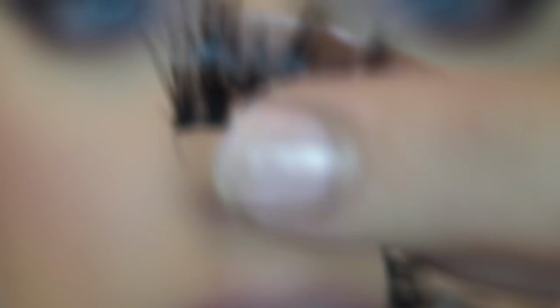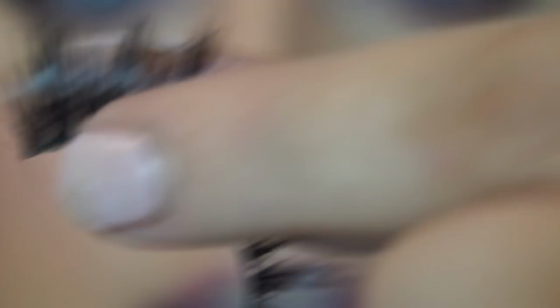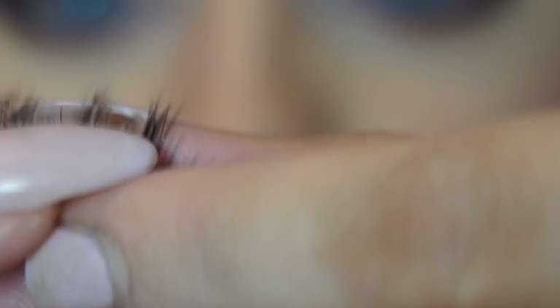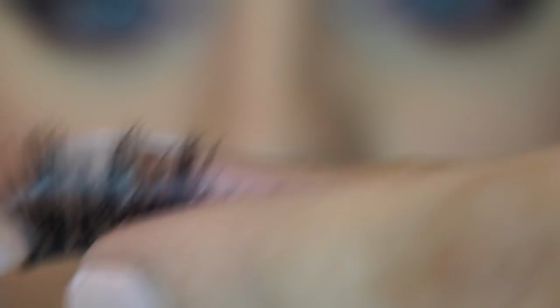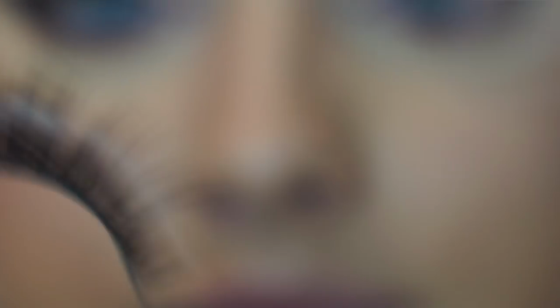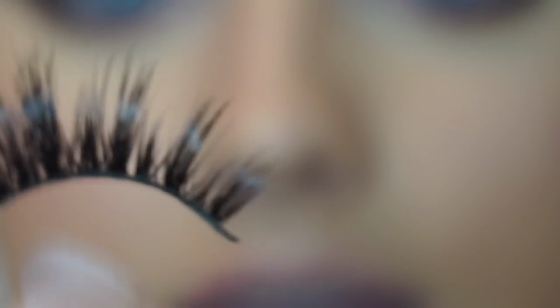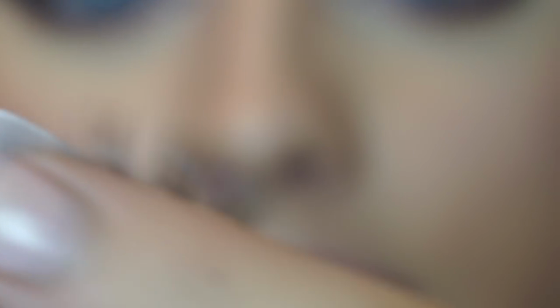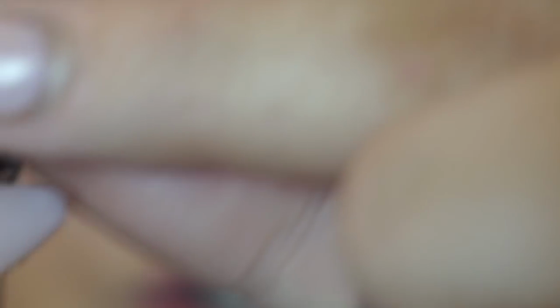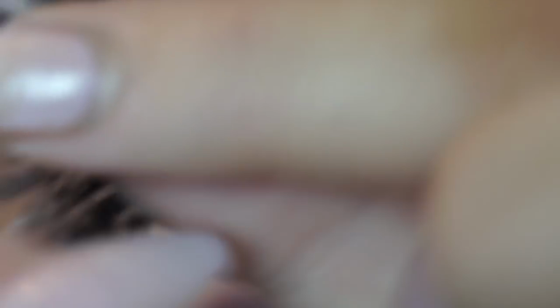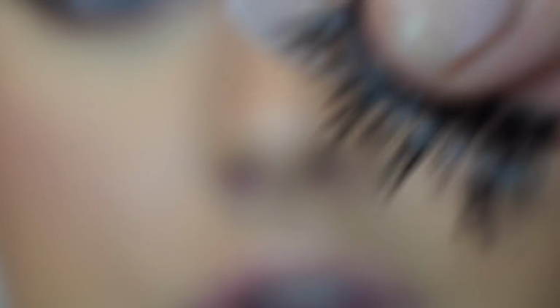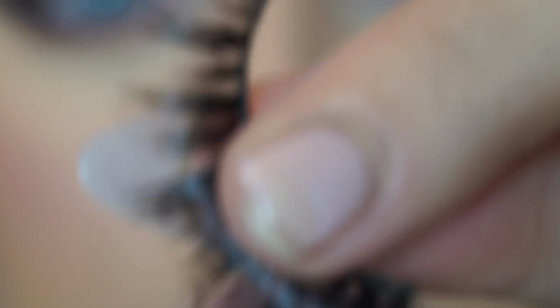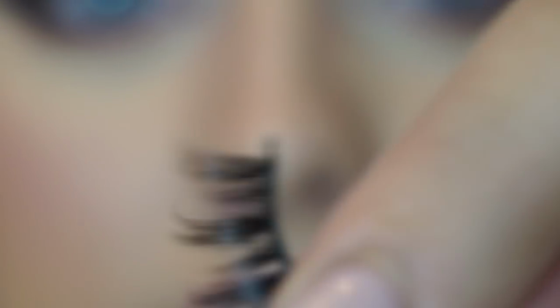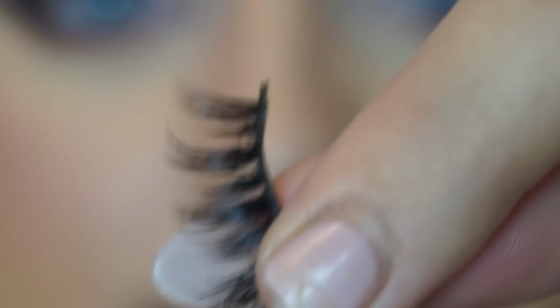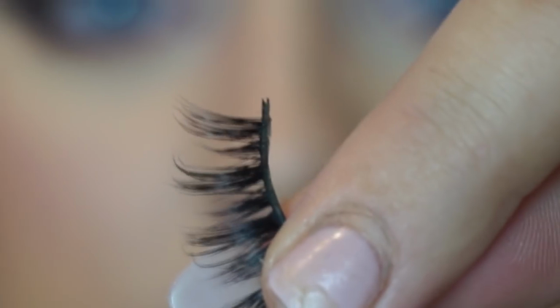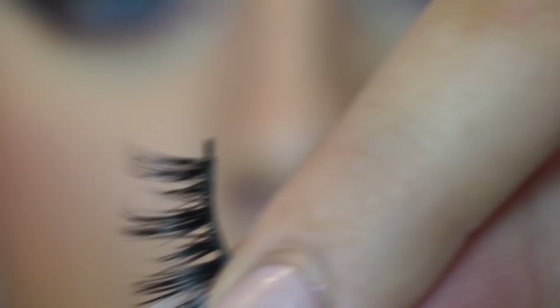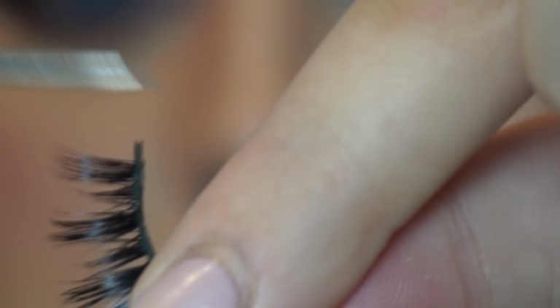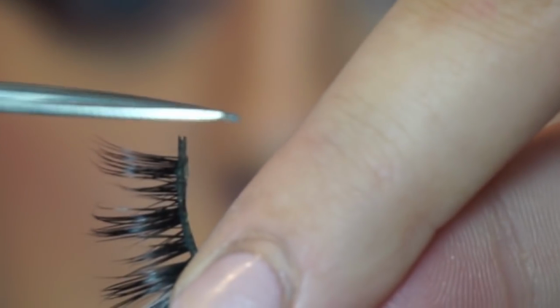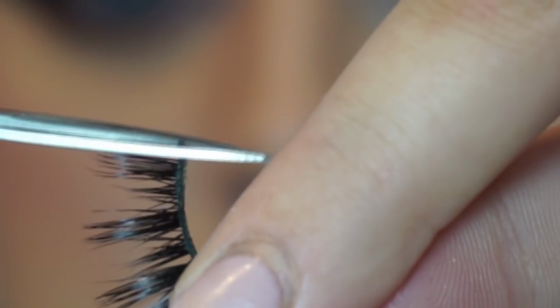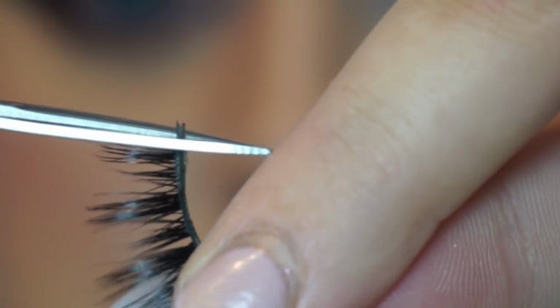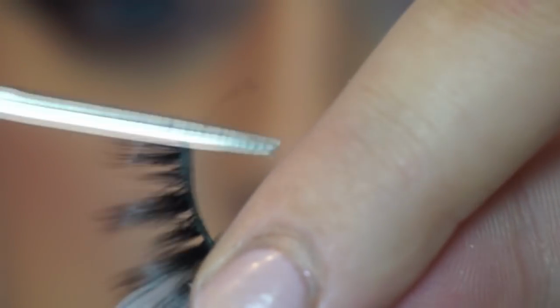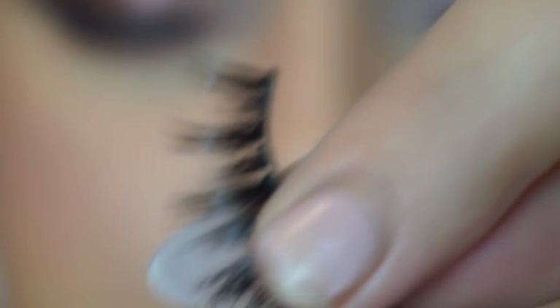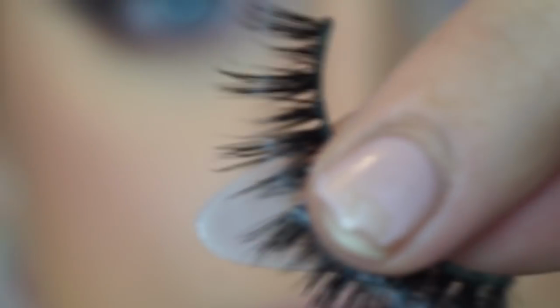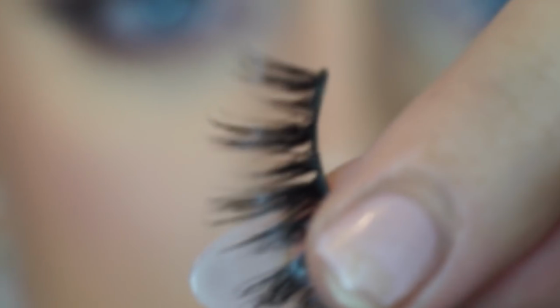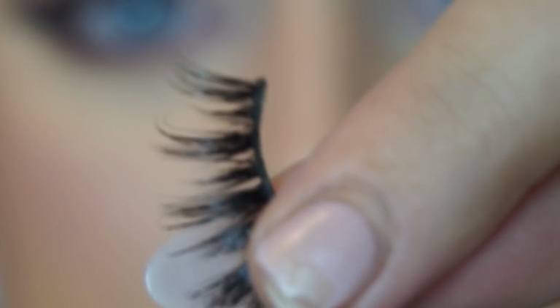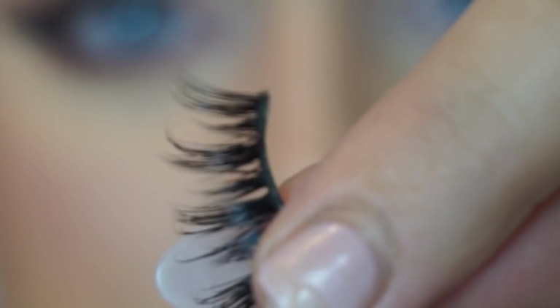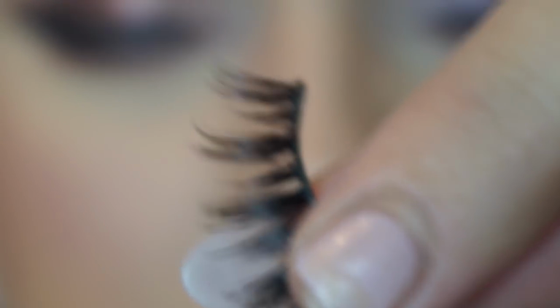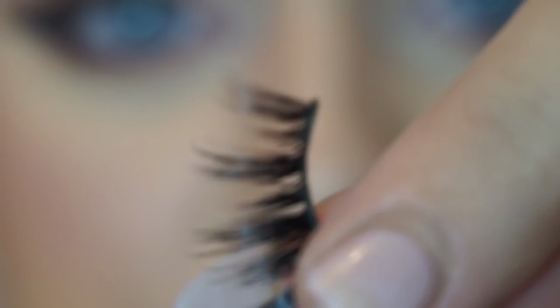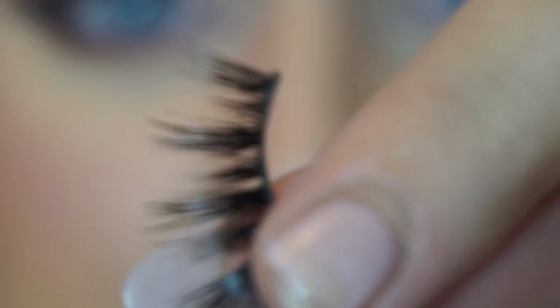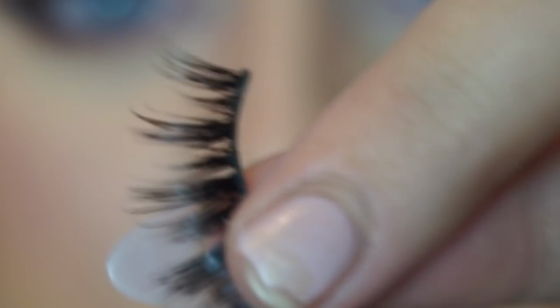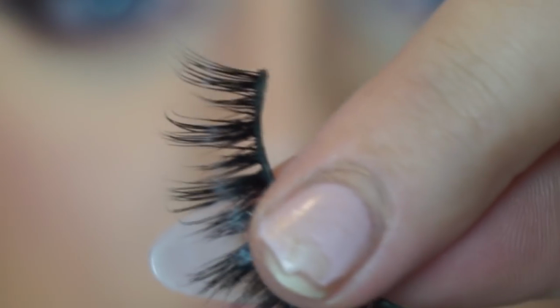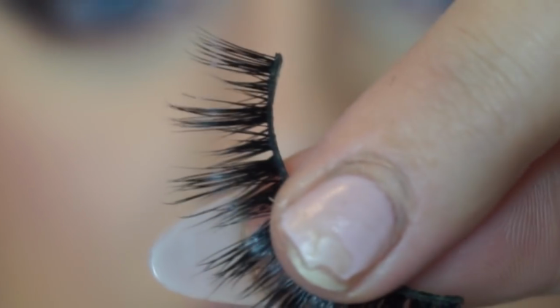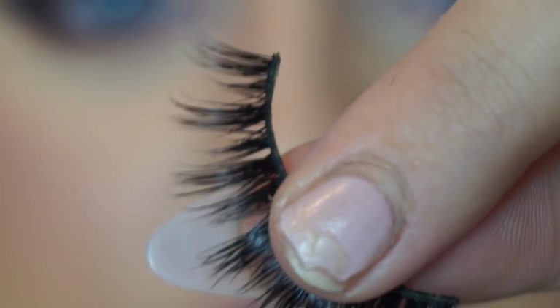Just chopping off this tiny little bit in the inner corner, like that, and I'm going to do the same with the other one as well before getting on to application.